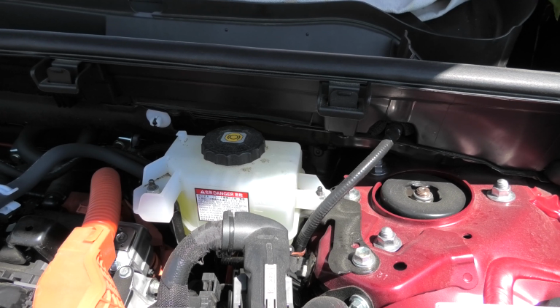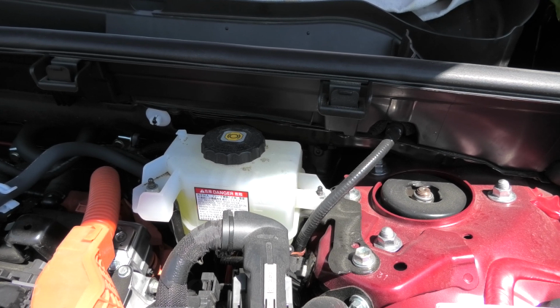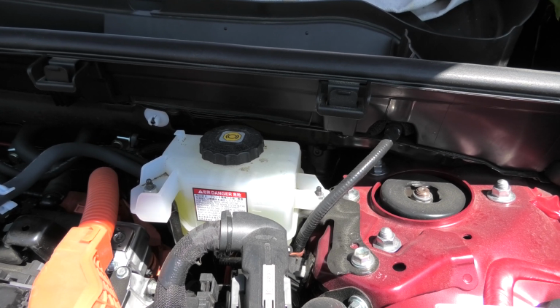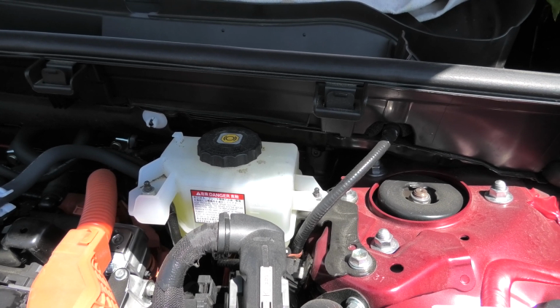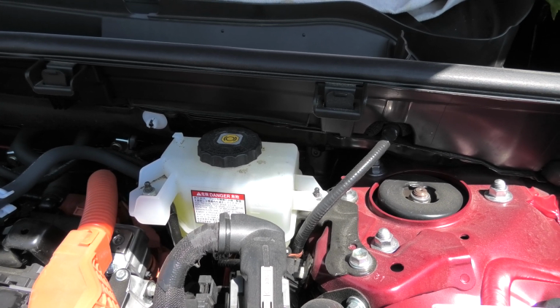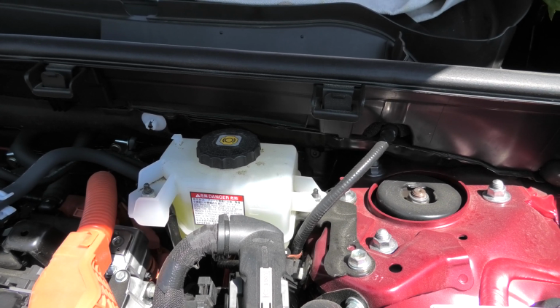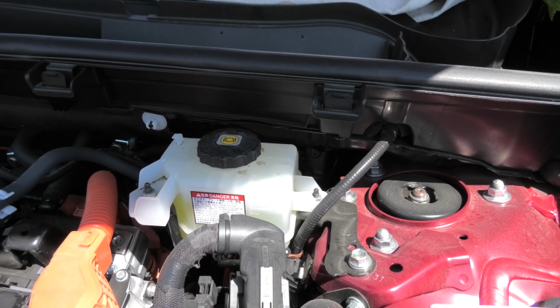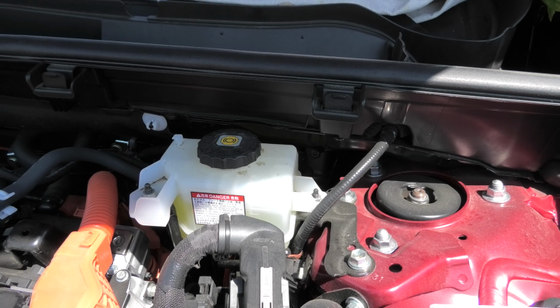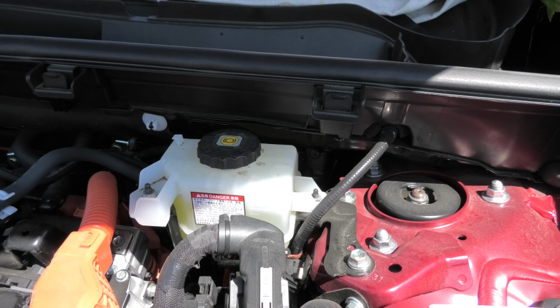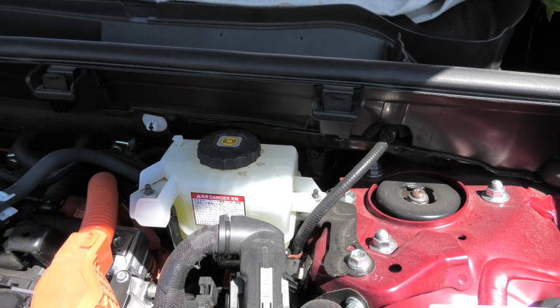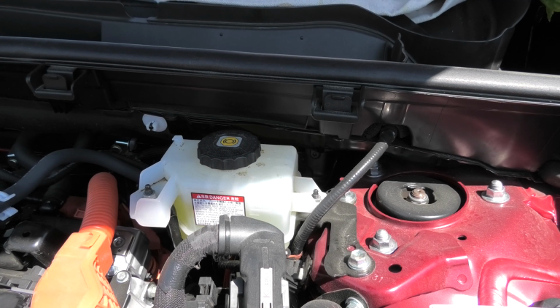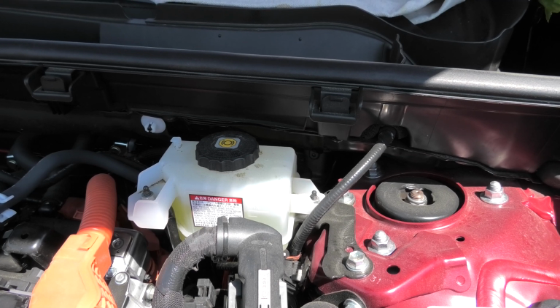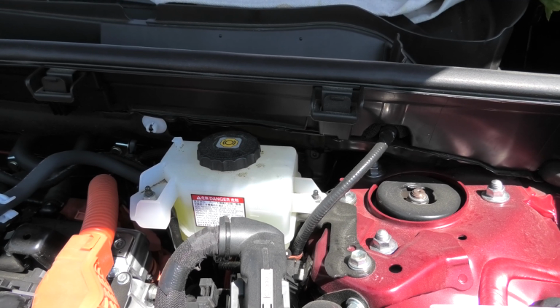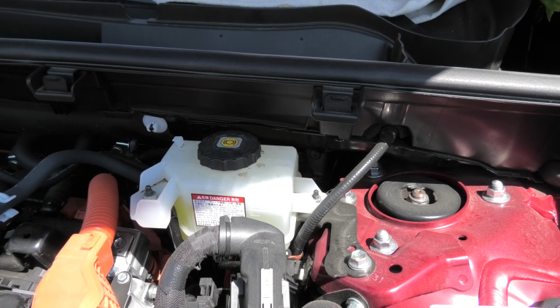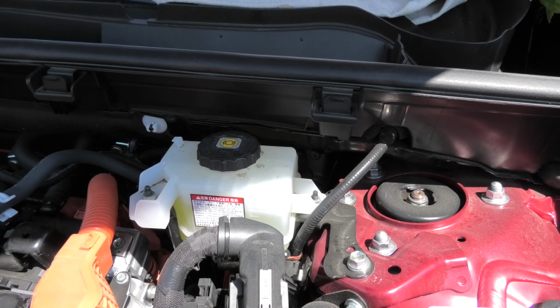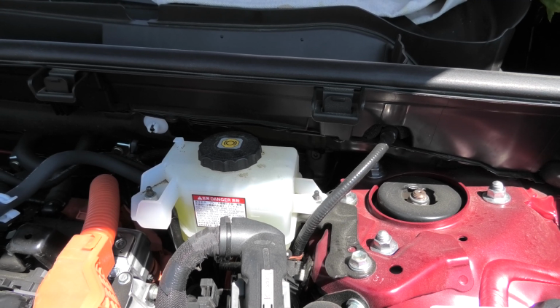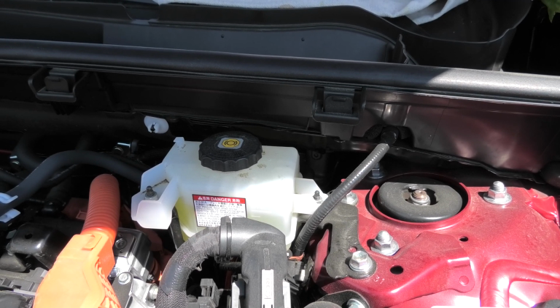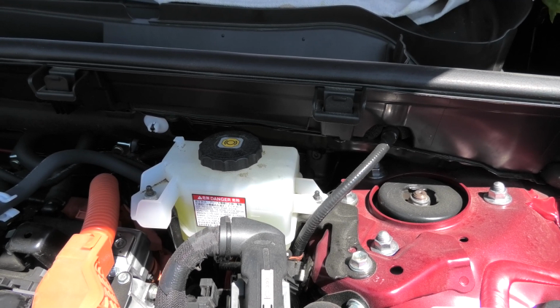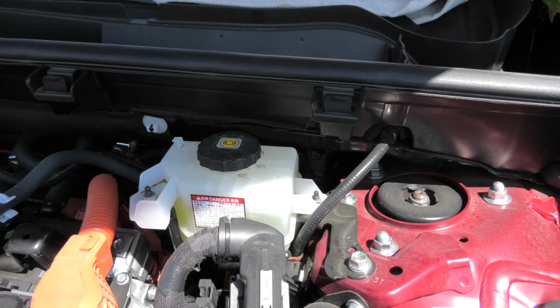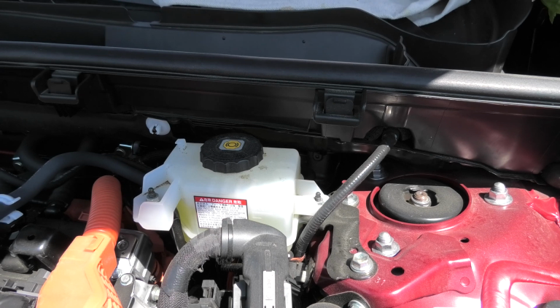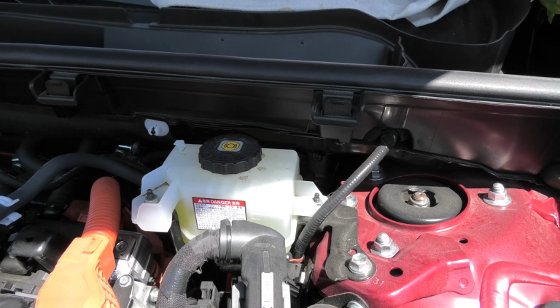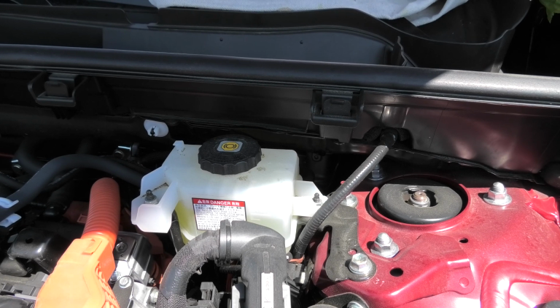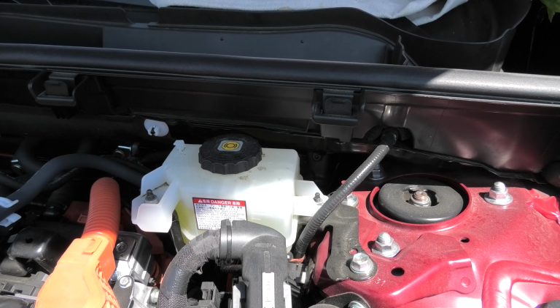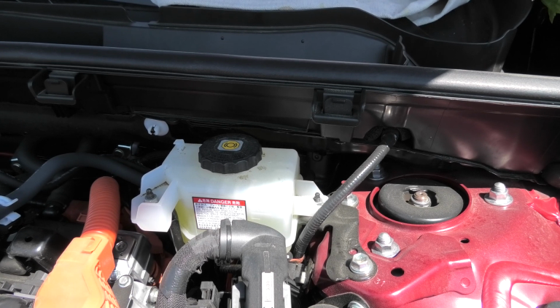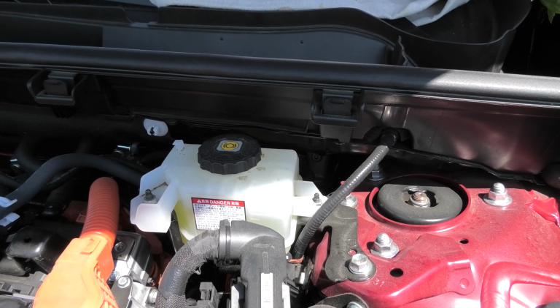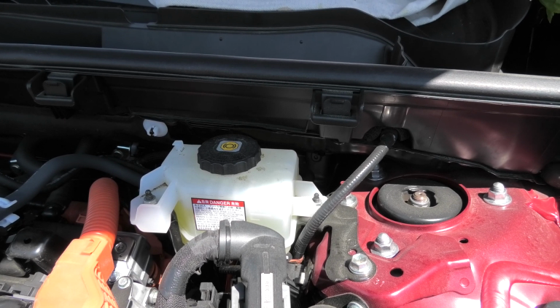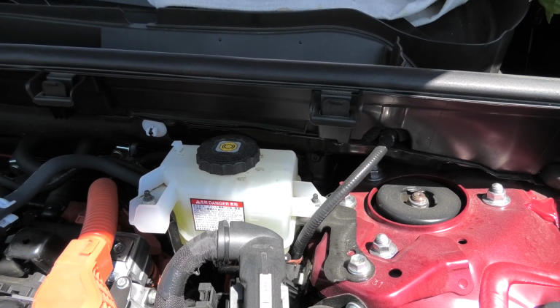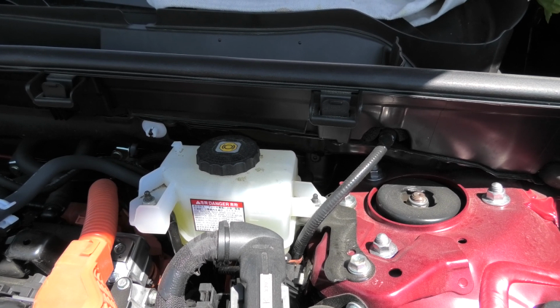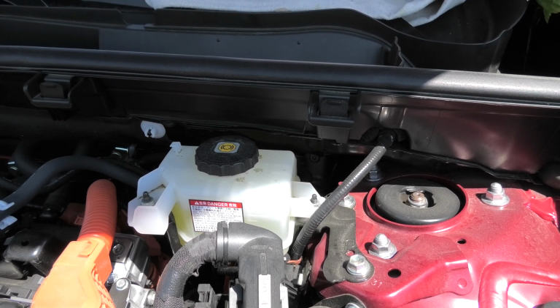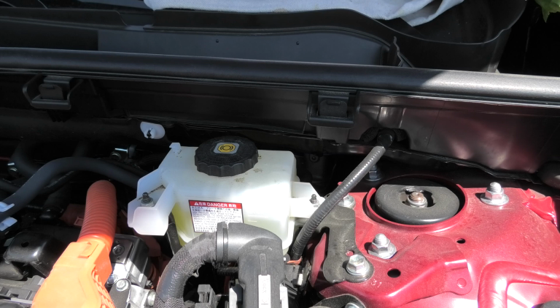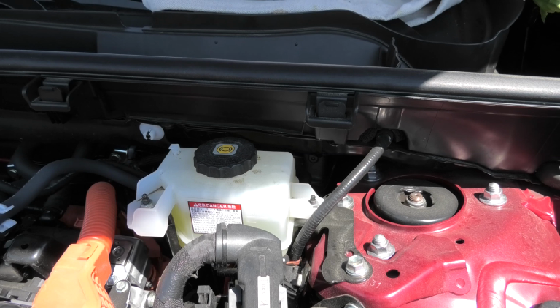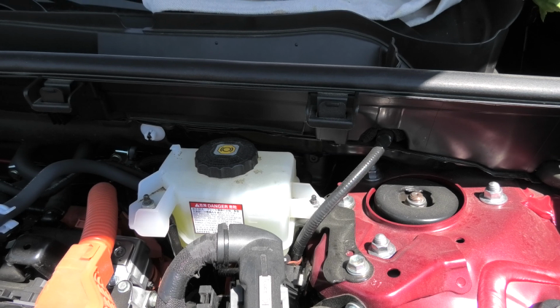Besides that, high water content in the brake fluid can cause corrosion of the wheel cylinders and brake calipers and eventually cause a leak. This is why it is so critical to replace the brake fluid at least once every 3 years.